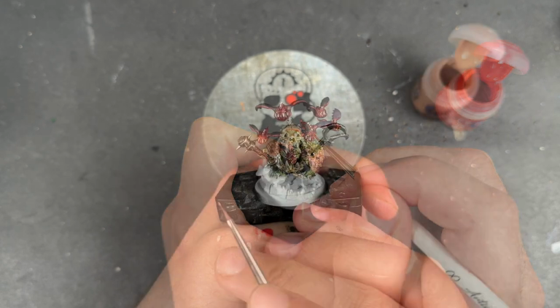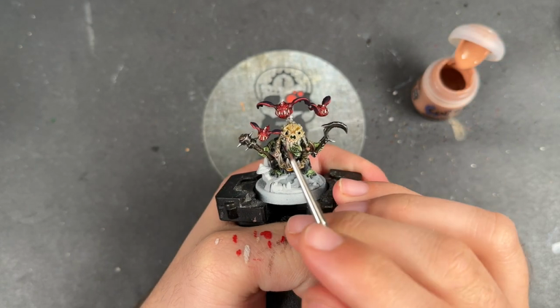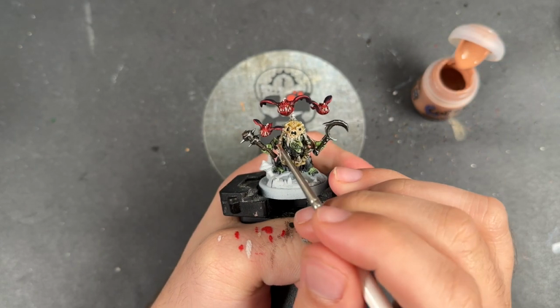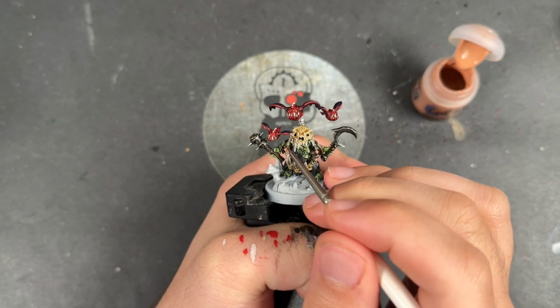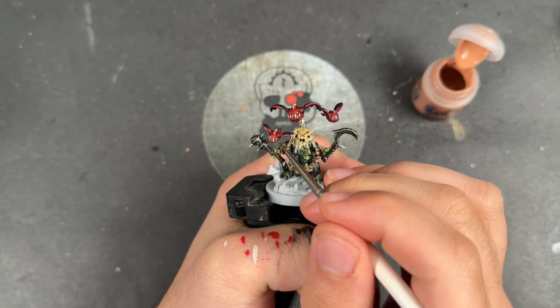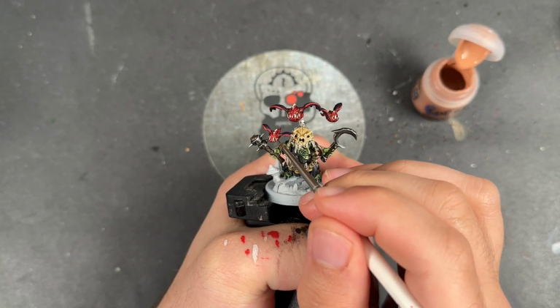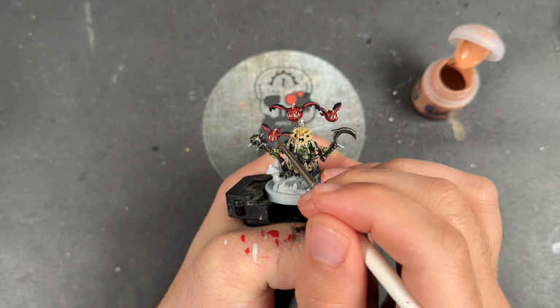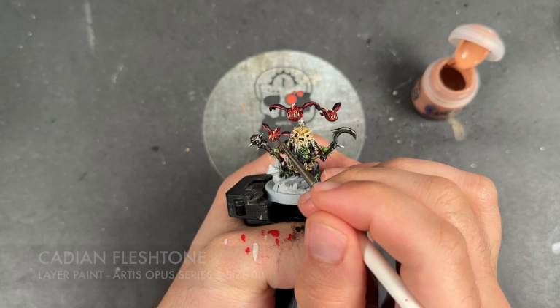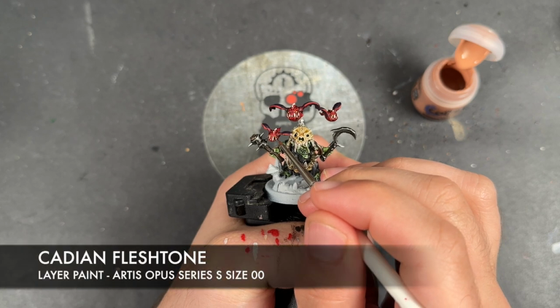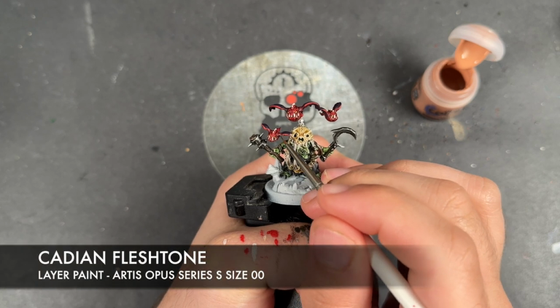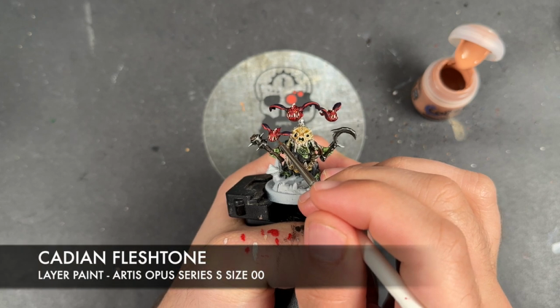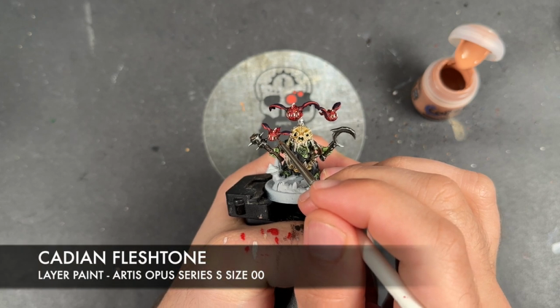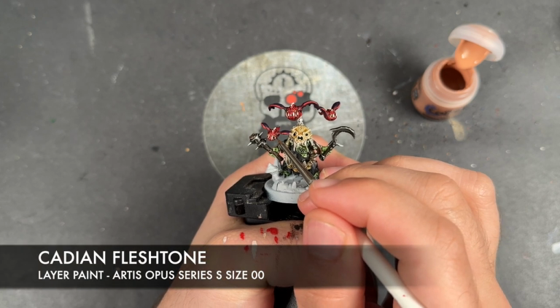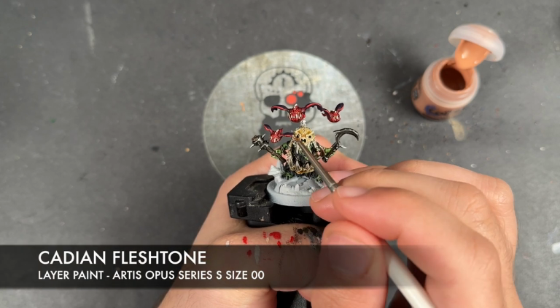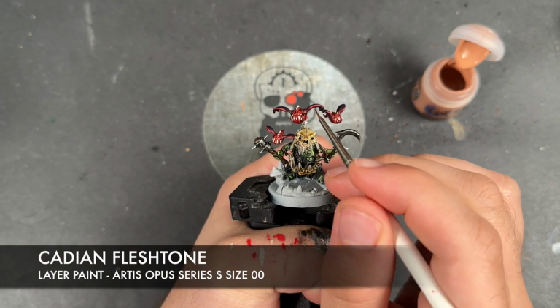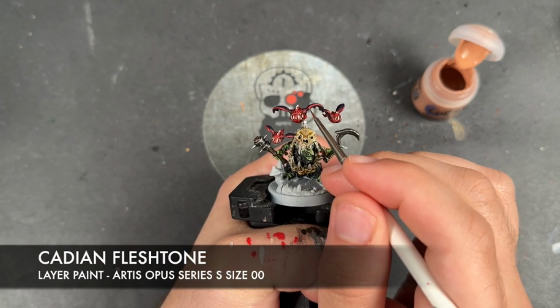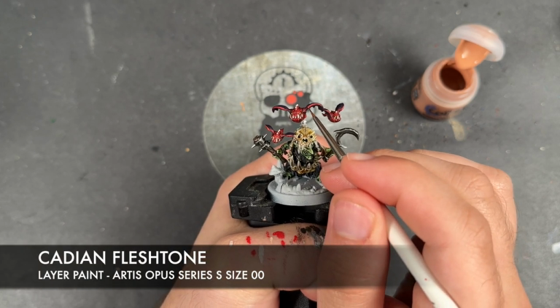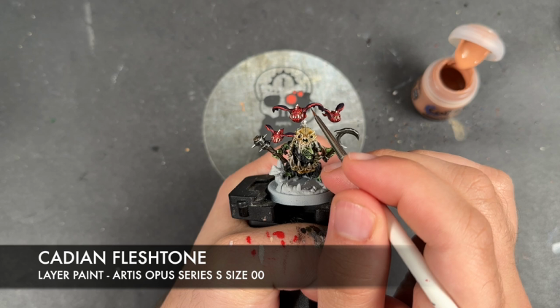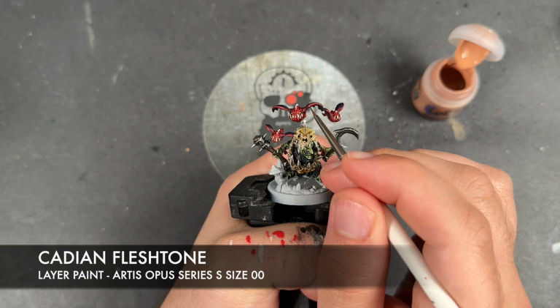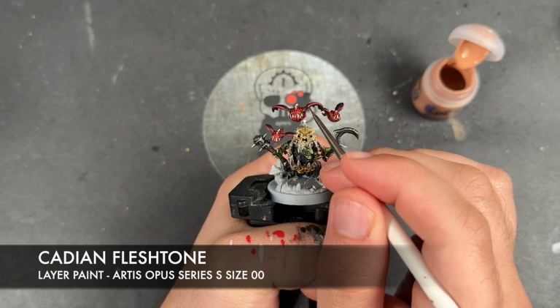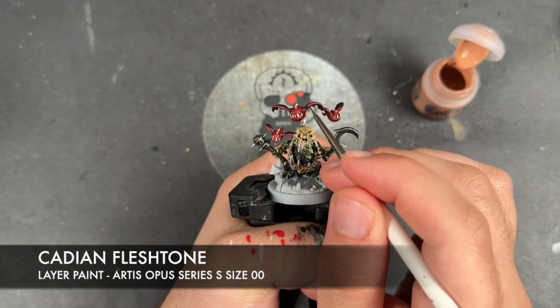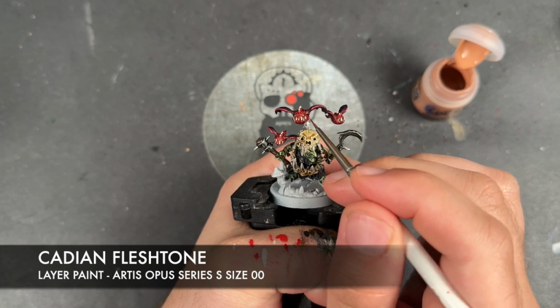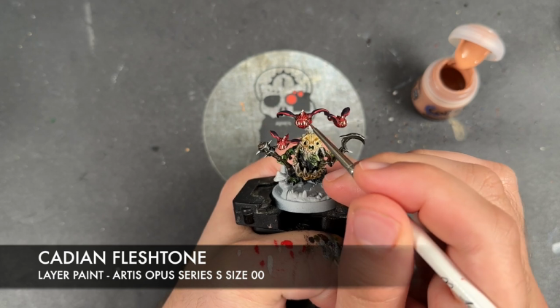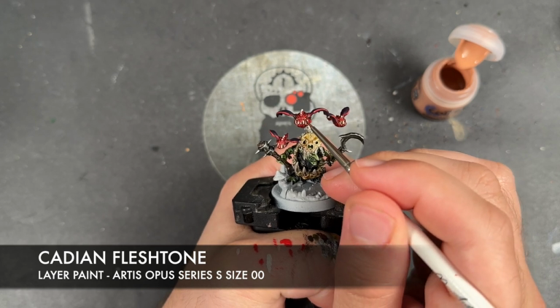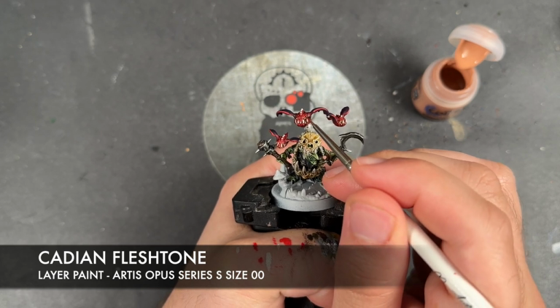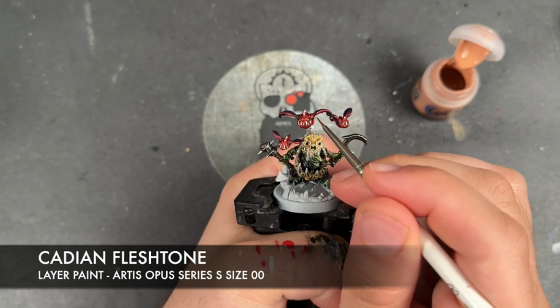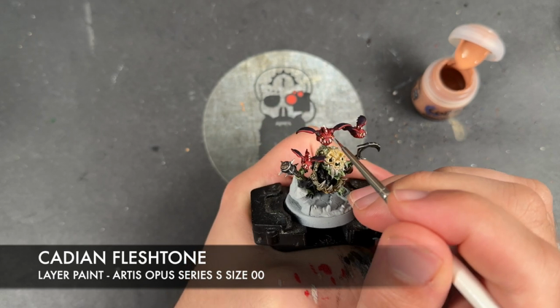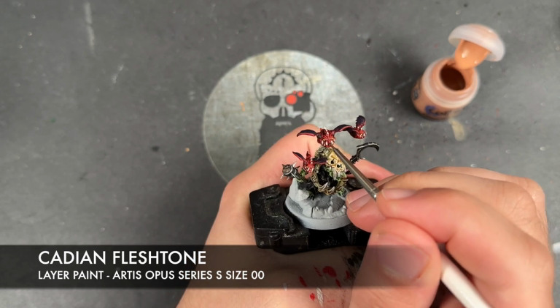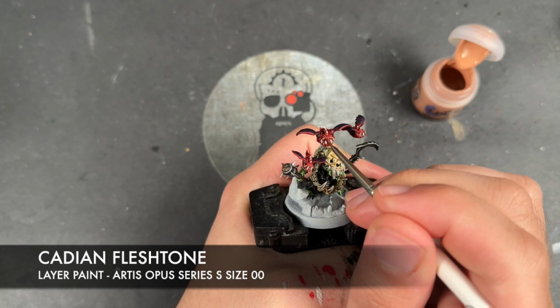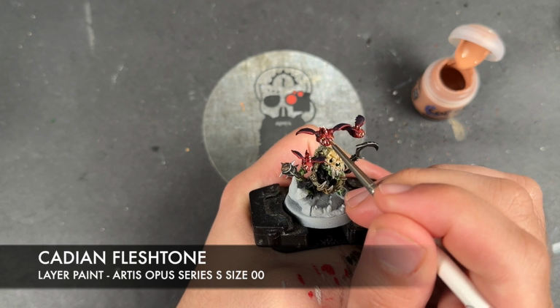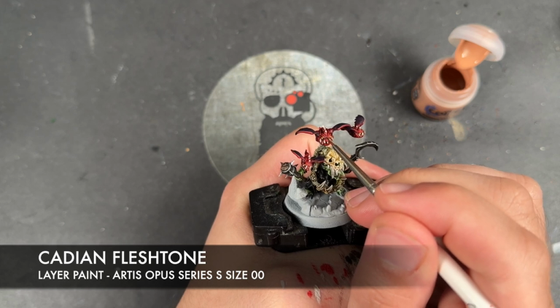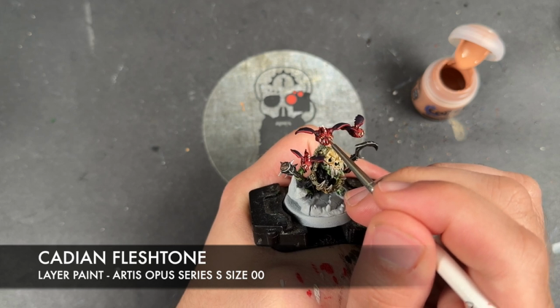With that applied to all of the red flesh, we're going to take some Cadian Fleshtone and apply this to the sharpest points in all the red.